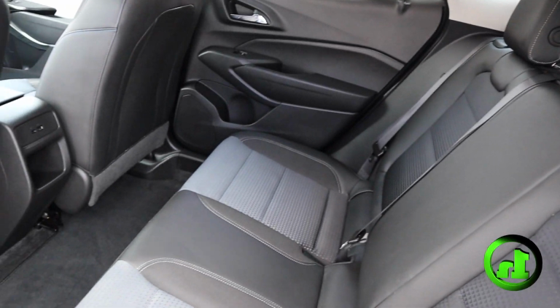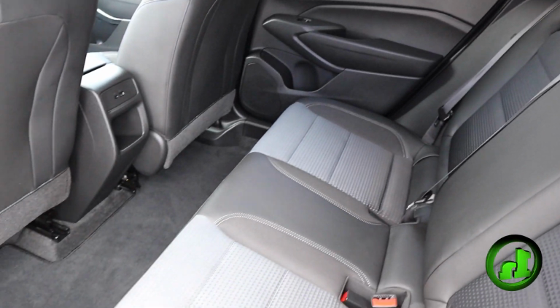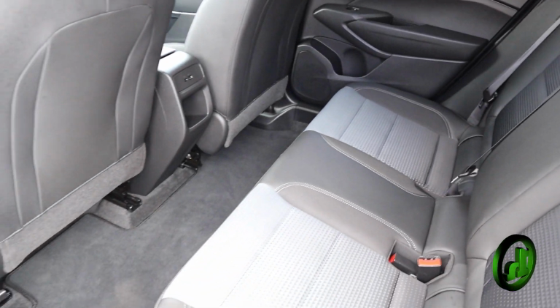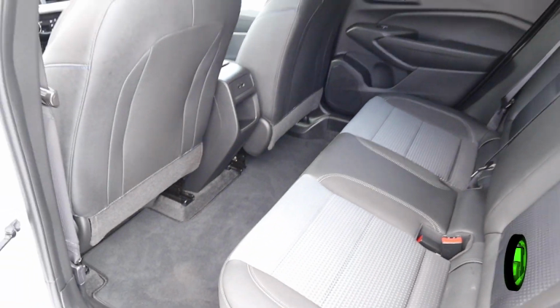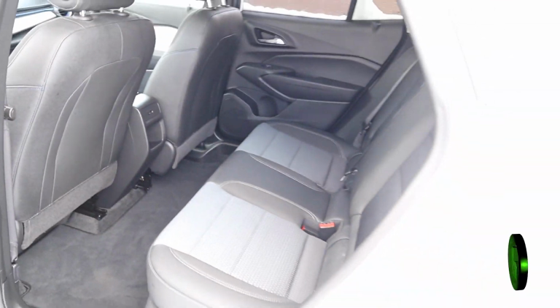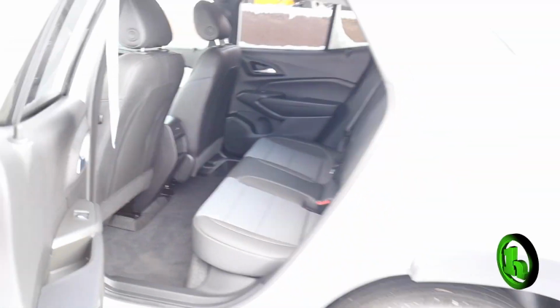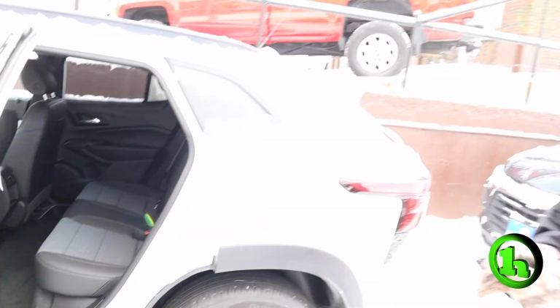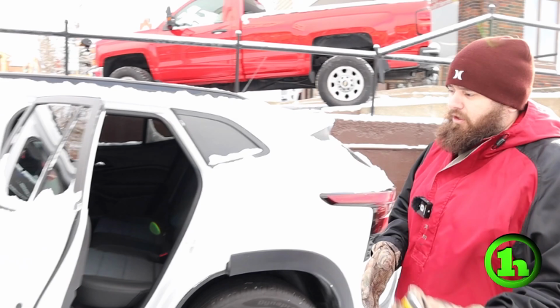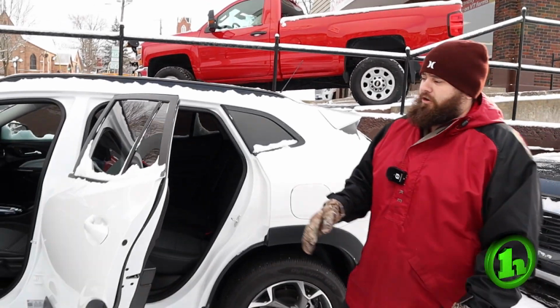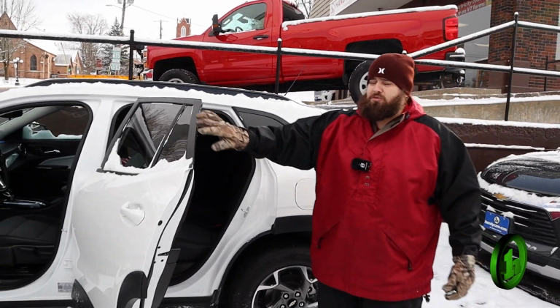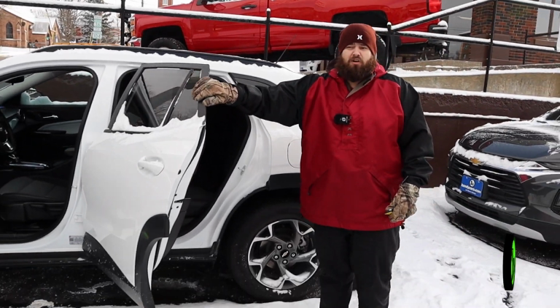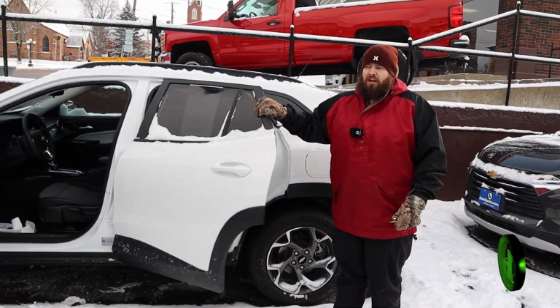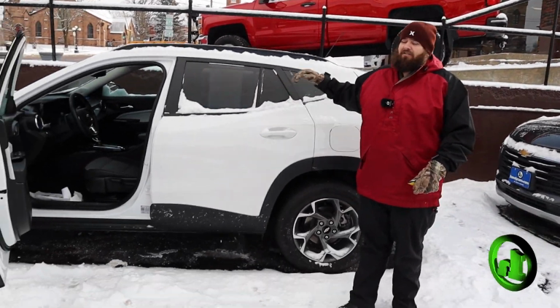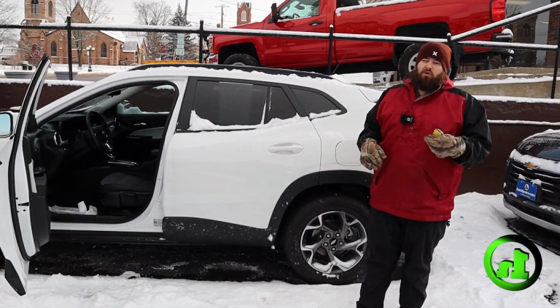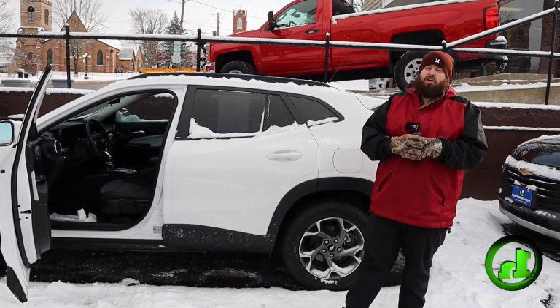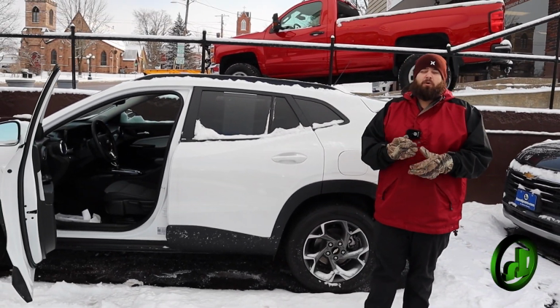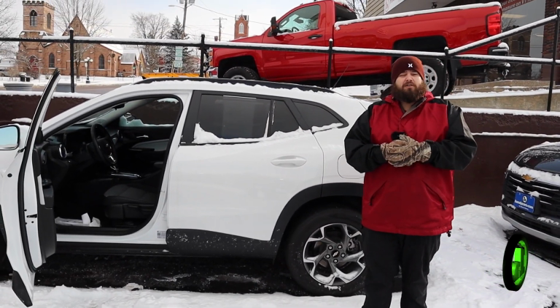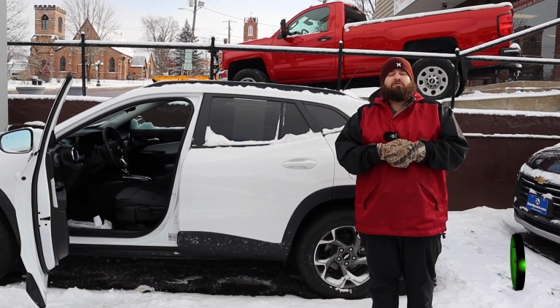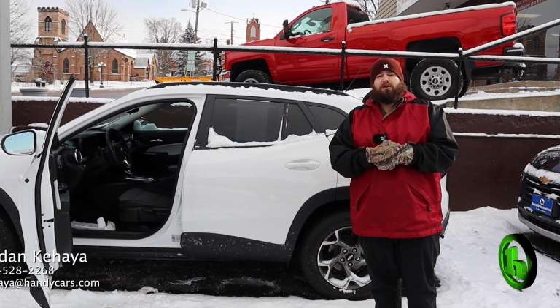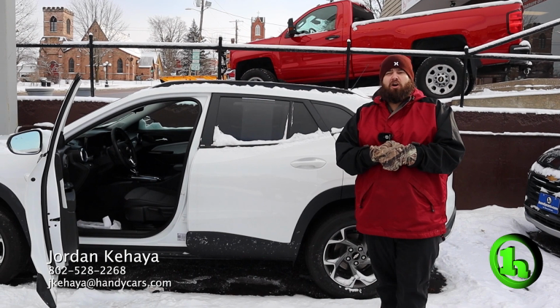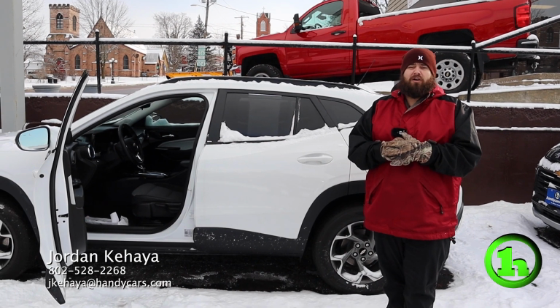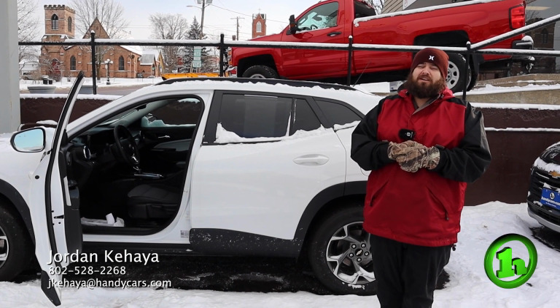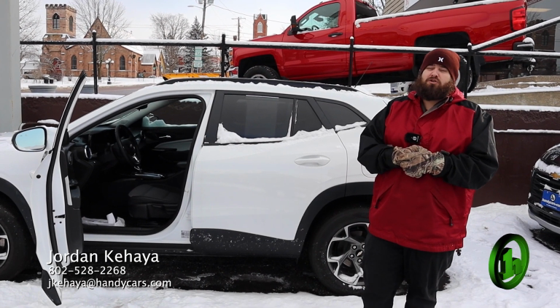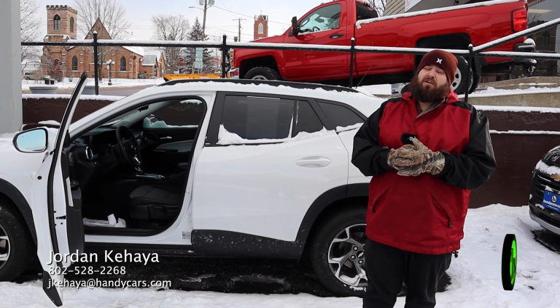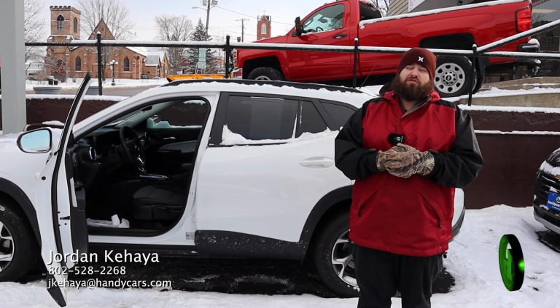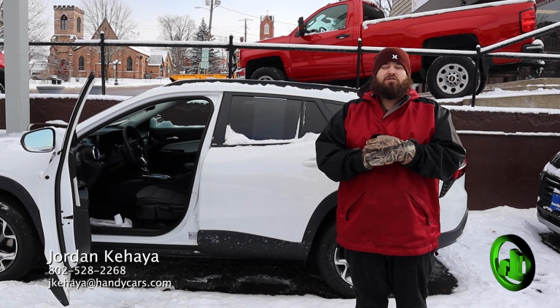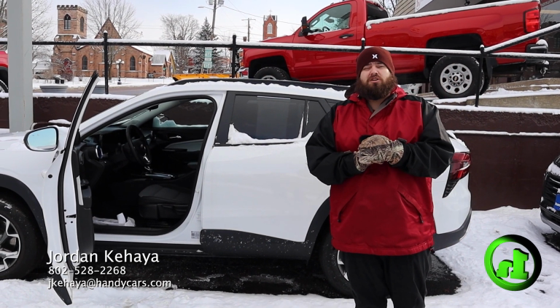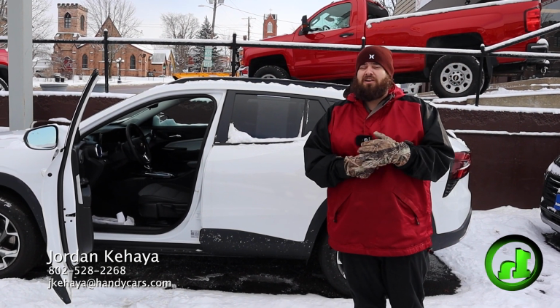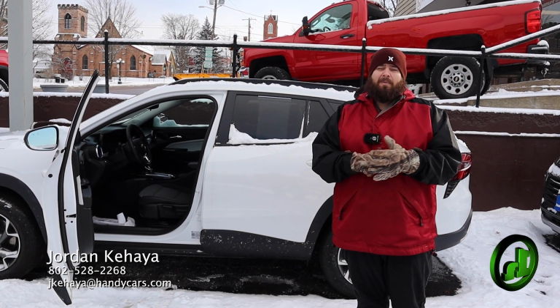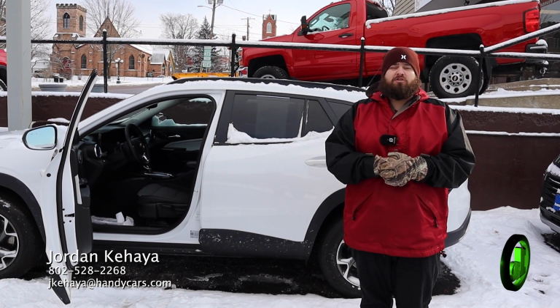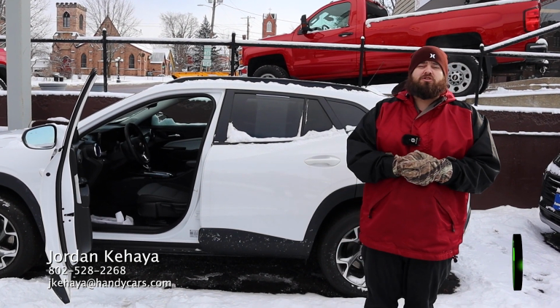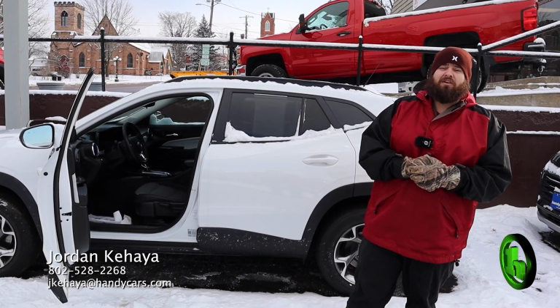Again, just wanted to shoot you a quick video so you could take a look. I wanted to introduce myself. If you have any questions, I'll be your point of contact, so feel free to give me a call. My direct line is 802-528-2268. I'm happy to answer any questions you might have.